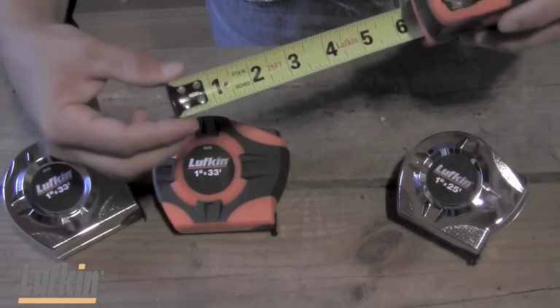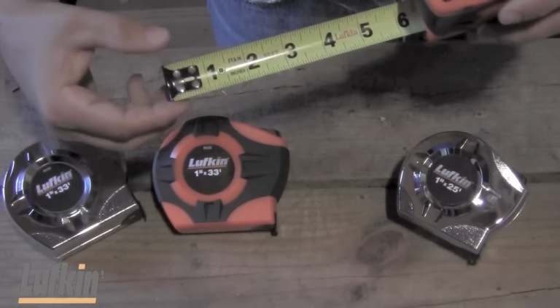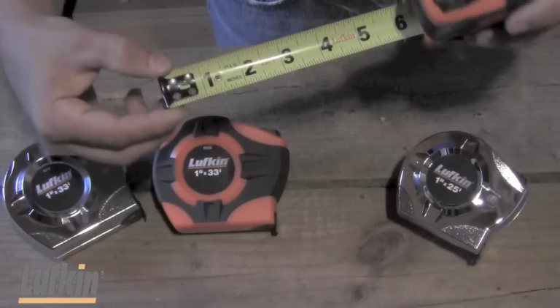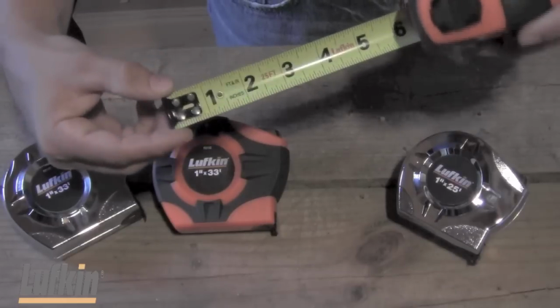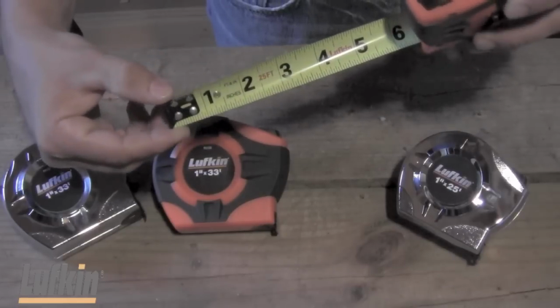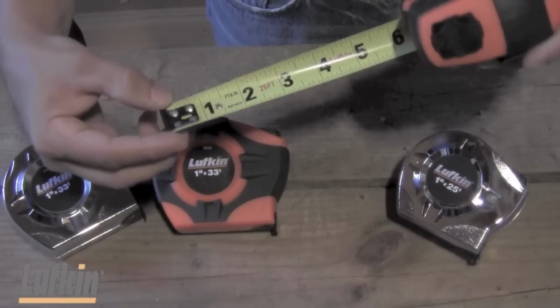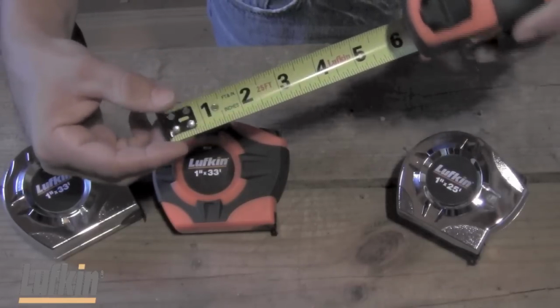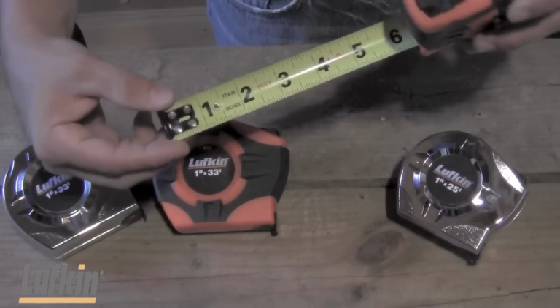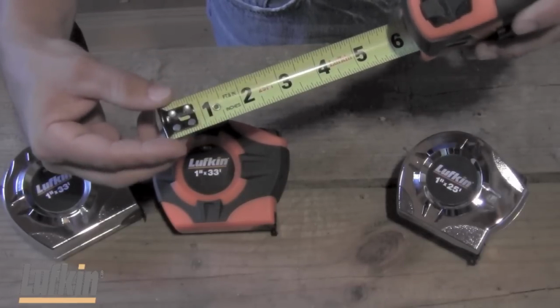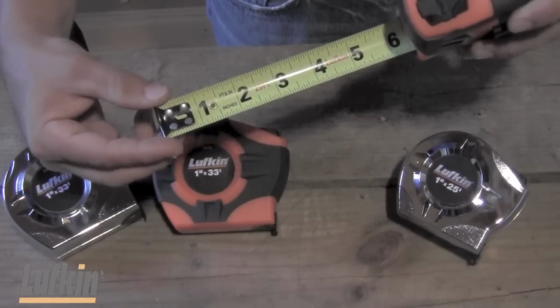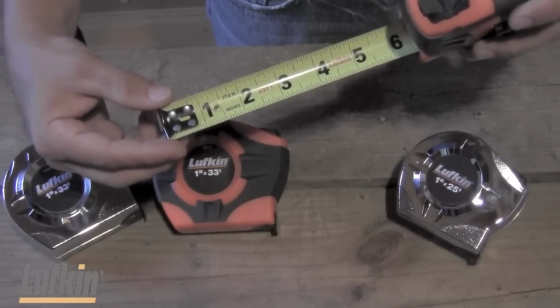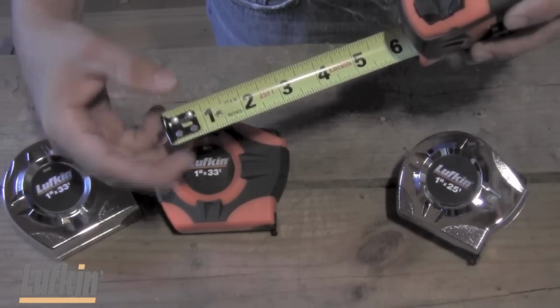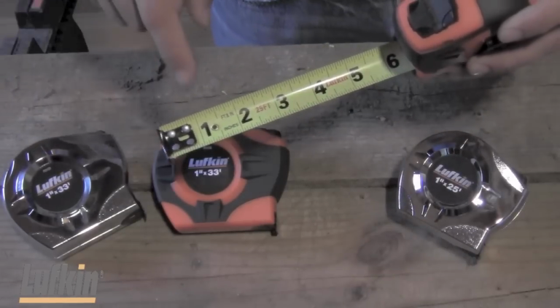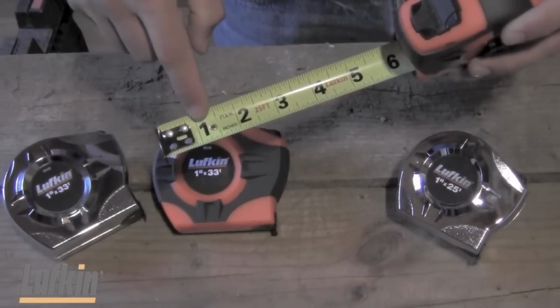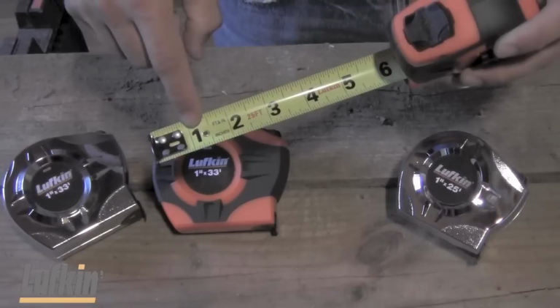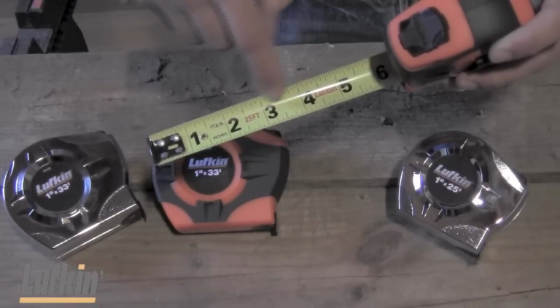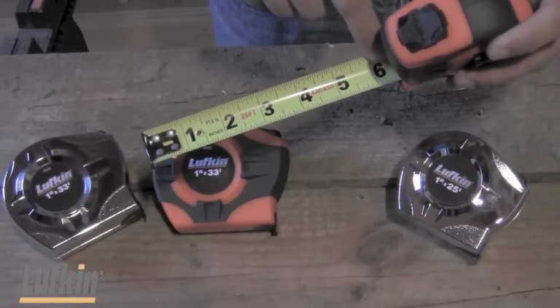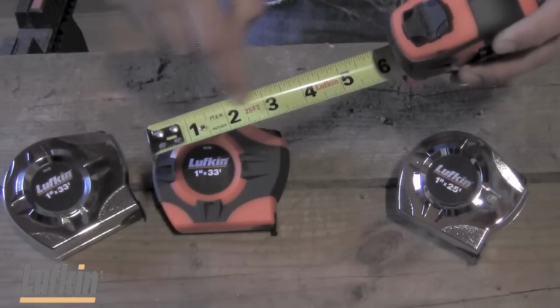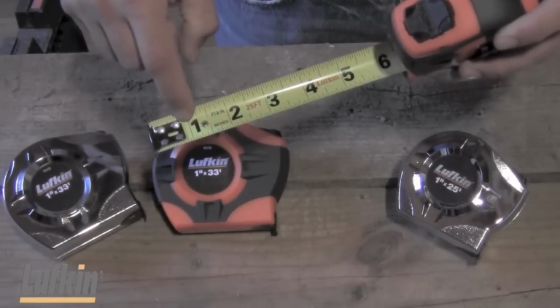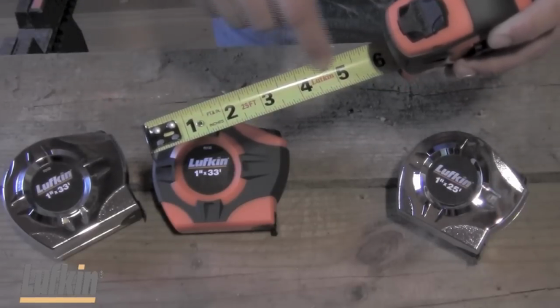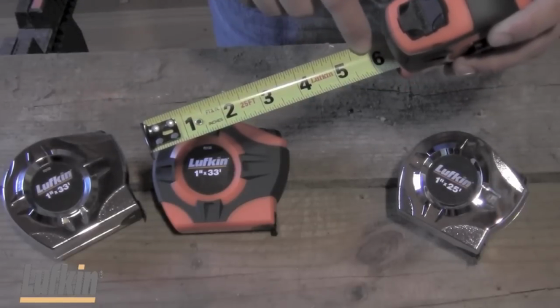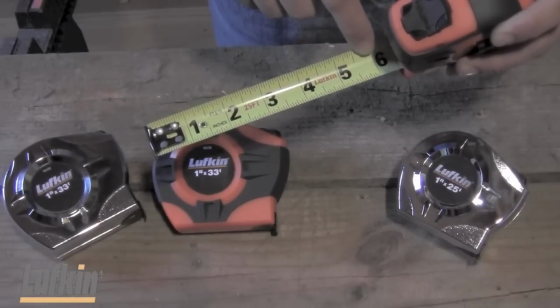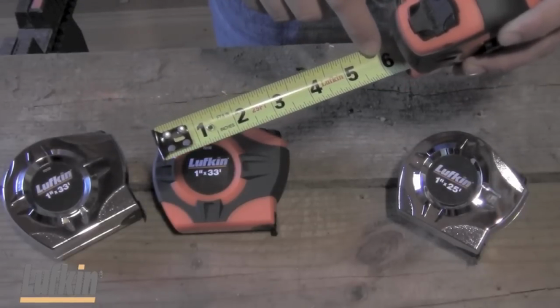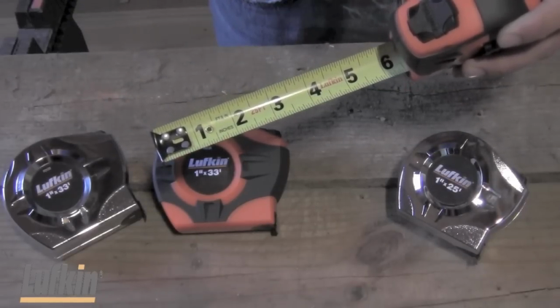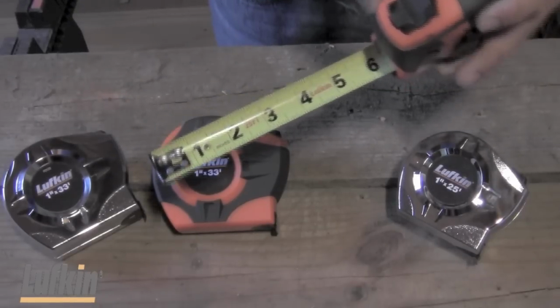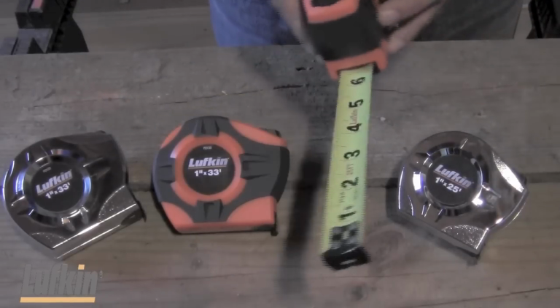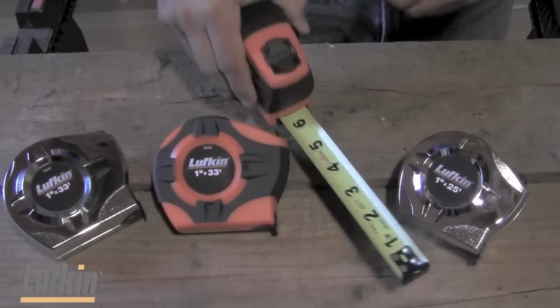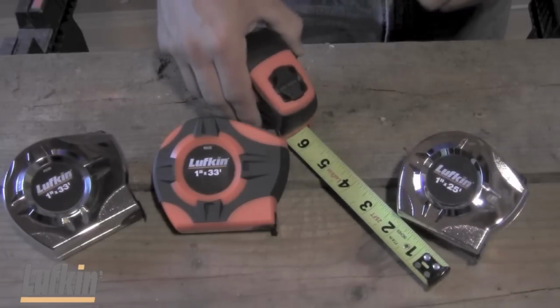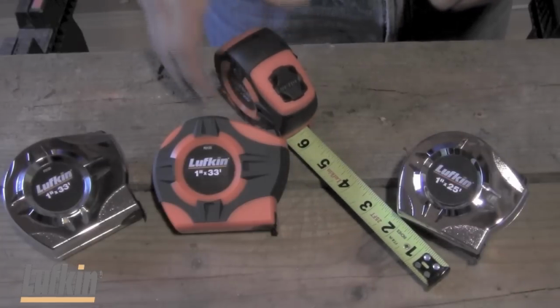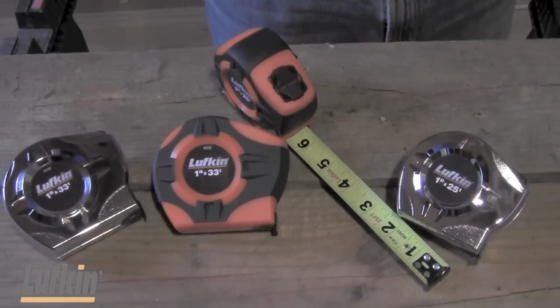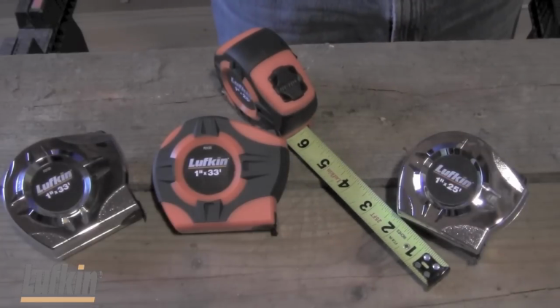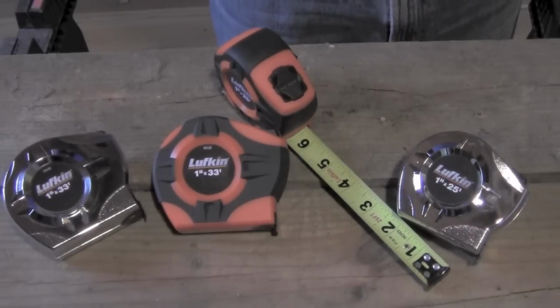Another feature is the coated blade, which provides better wear and protection. And lastly, you have larger numbers and increased font size for accurate measurement. The new Lufkin Power Tape.